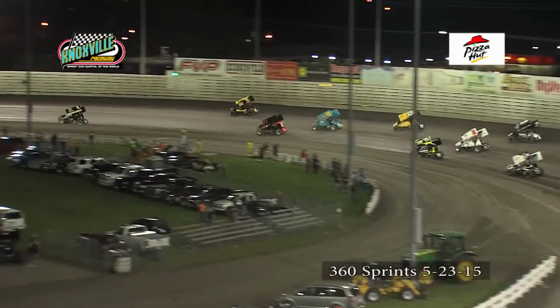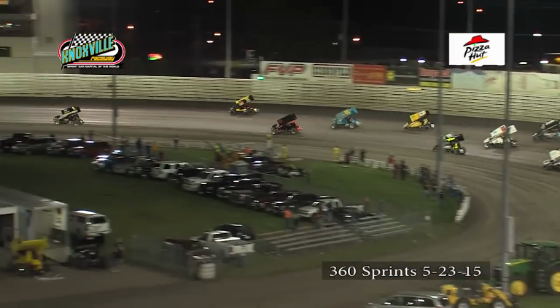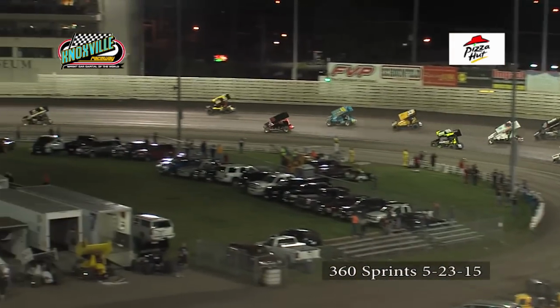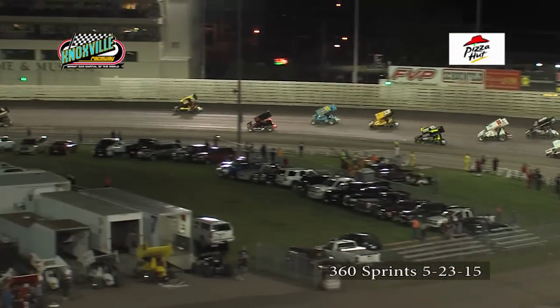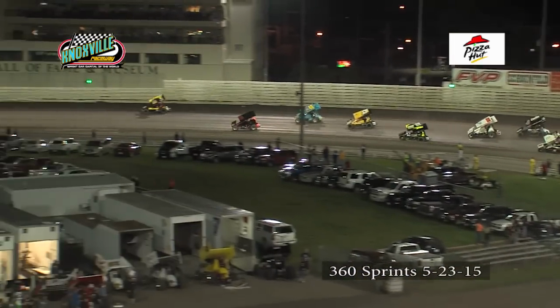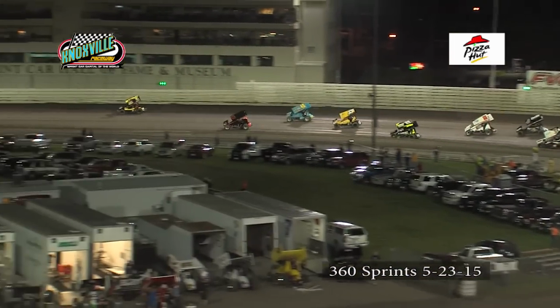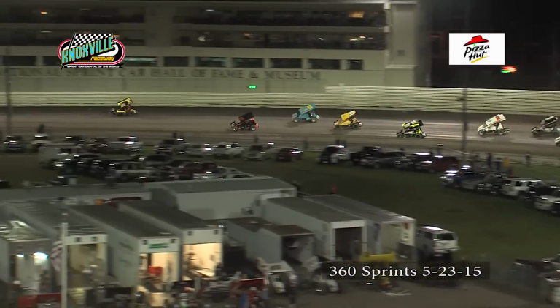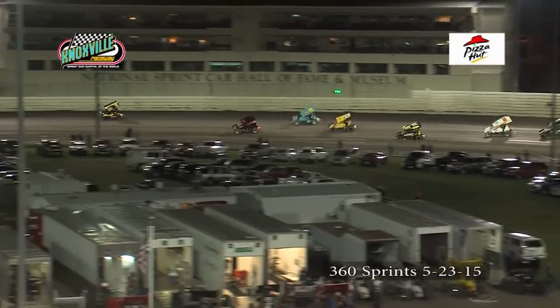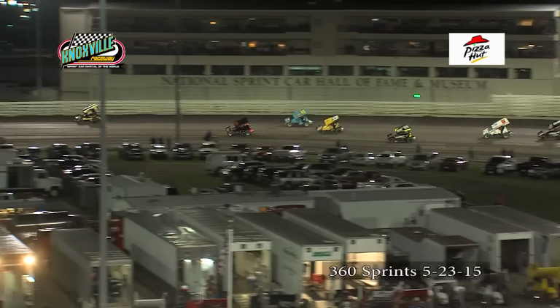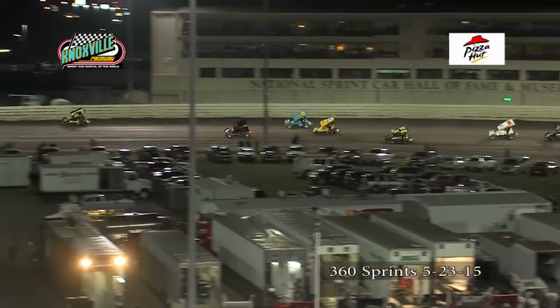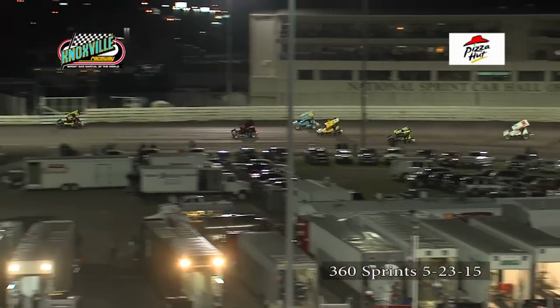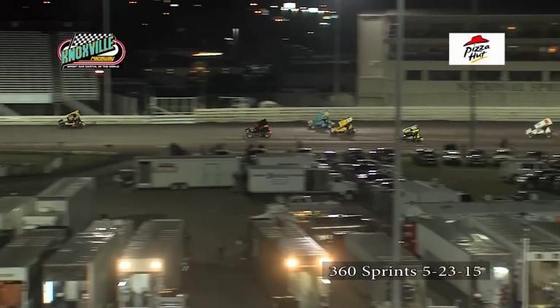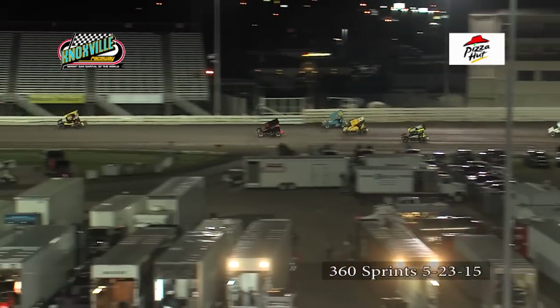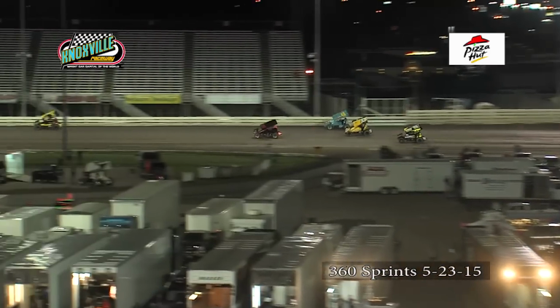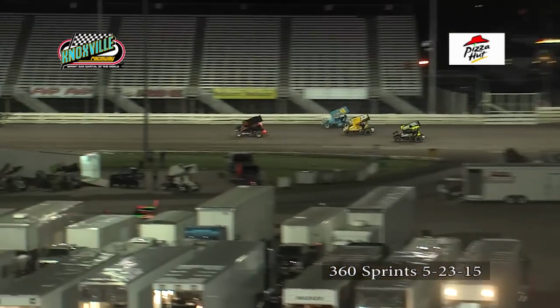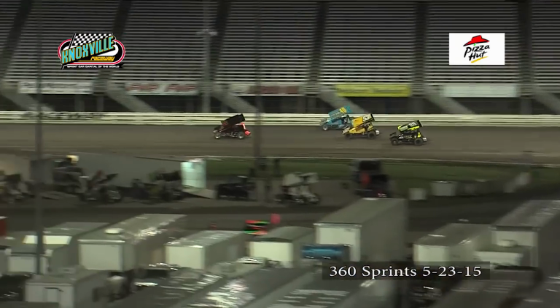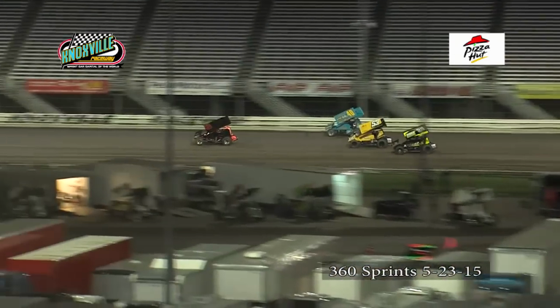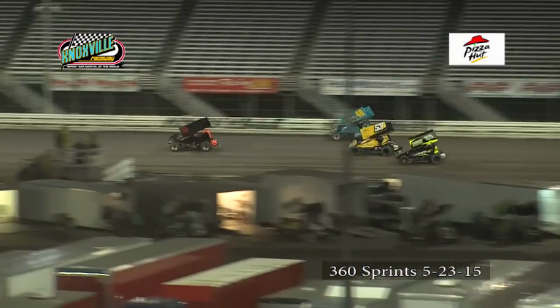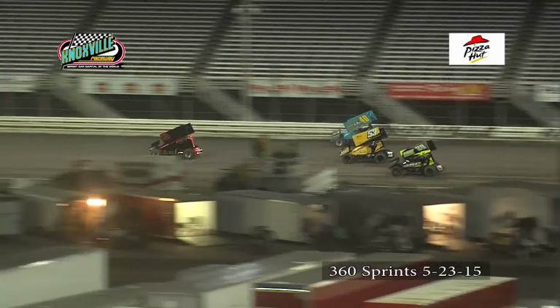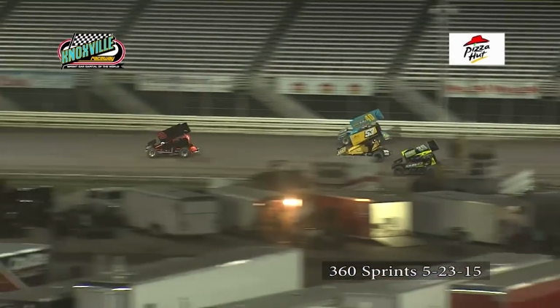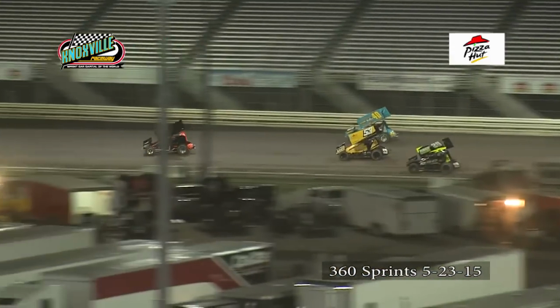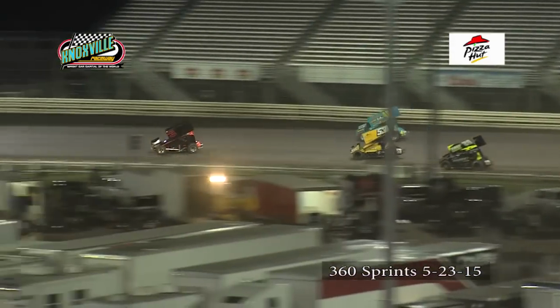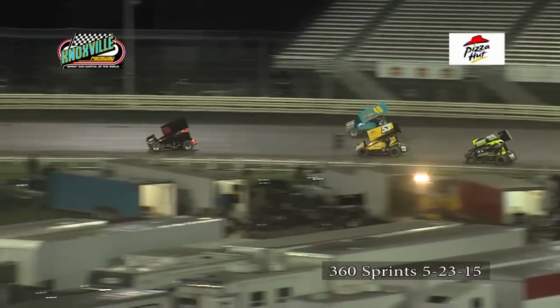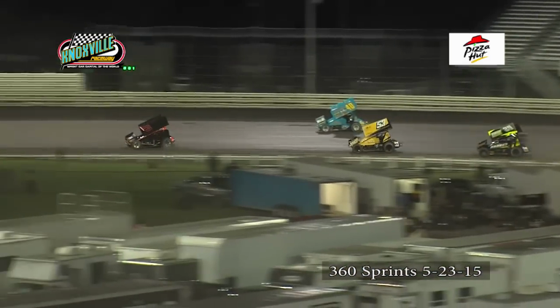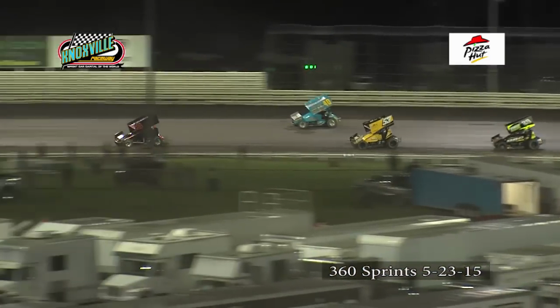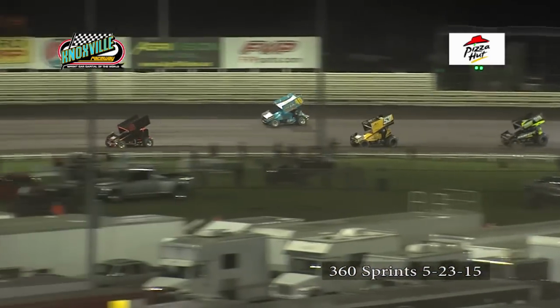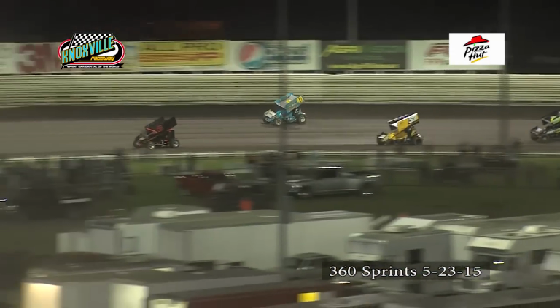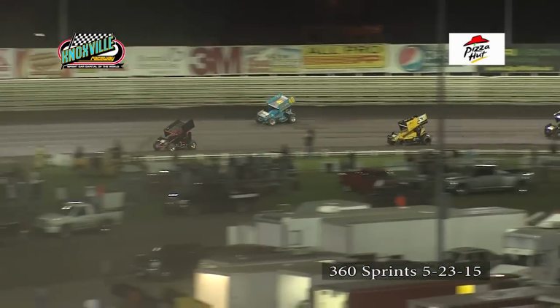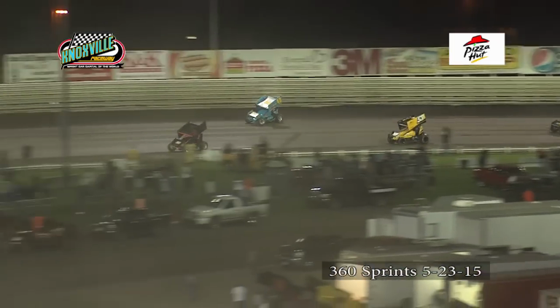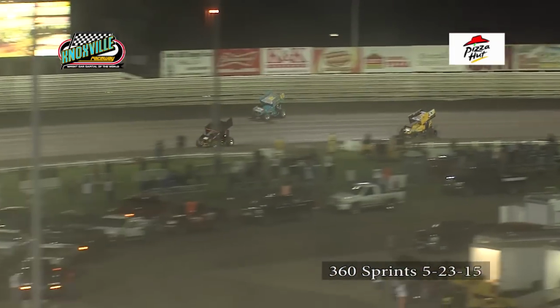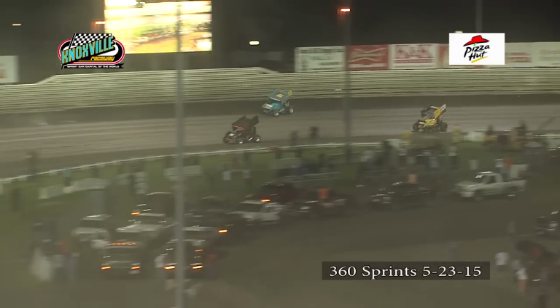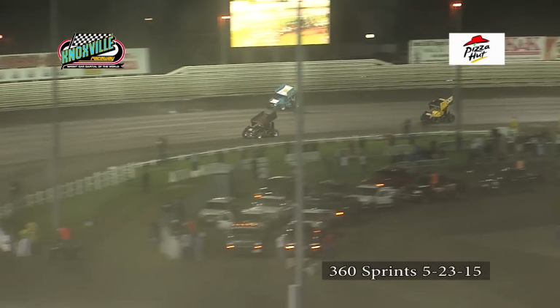Four wide through turns one and two — they shake it up down the back straightaway. Justin Henderson leads the way as he goes around the high side at turn number four, here for lap number one.